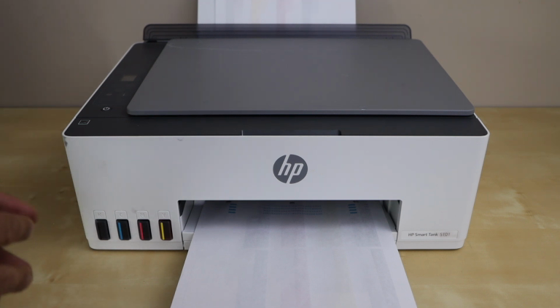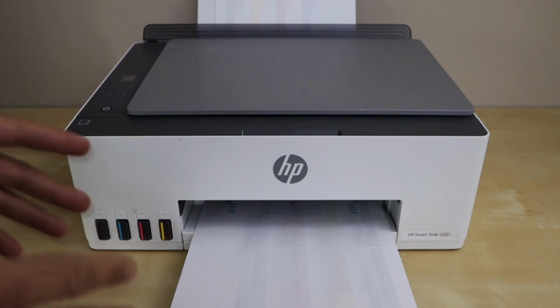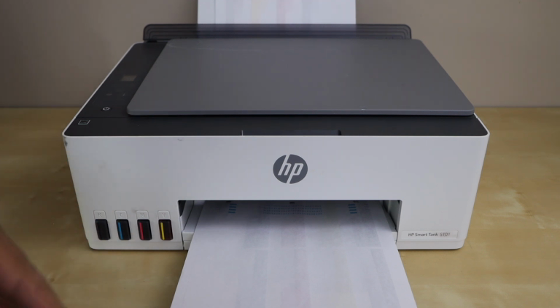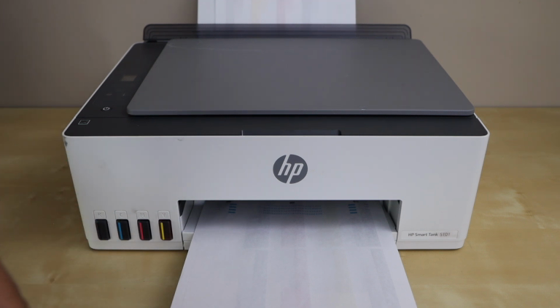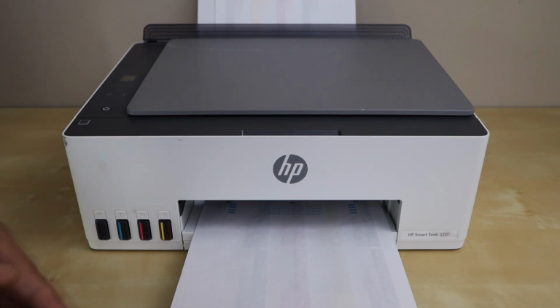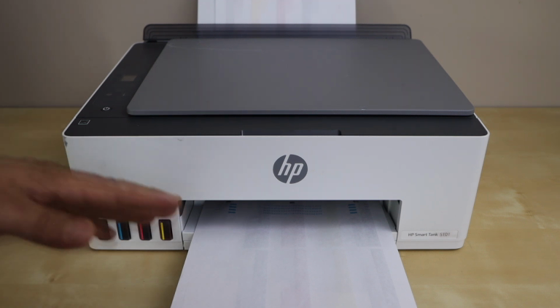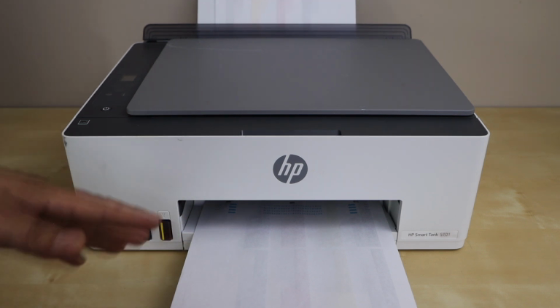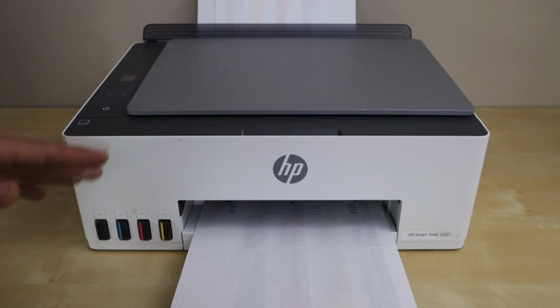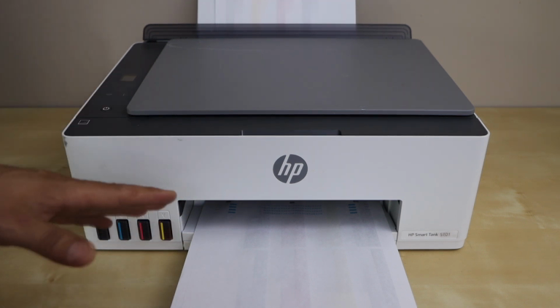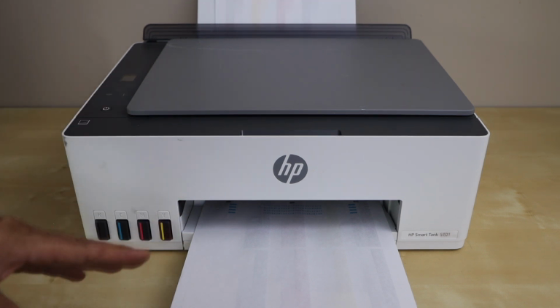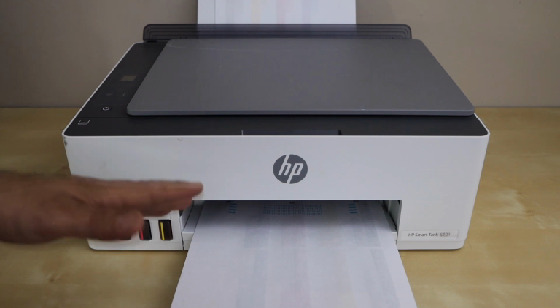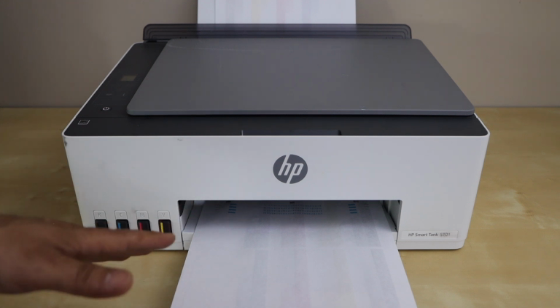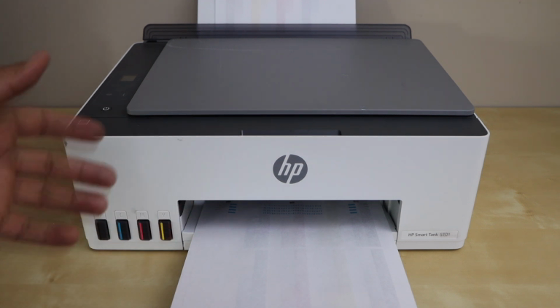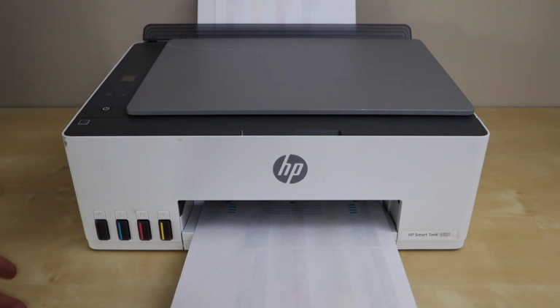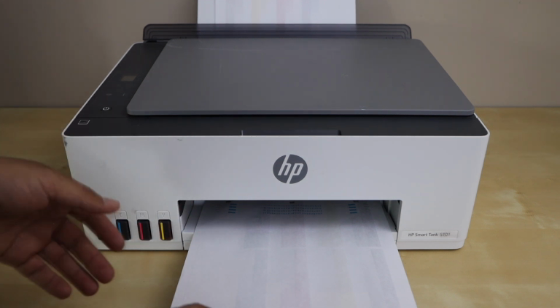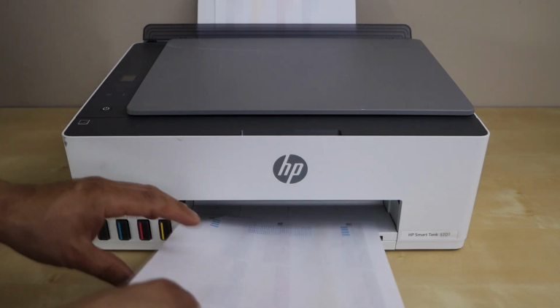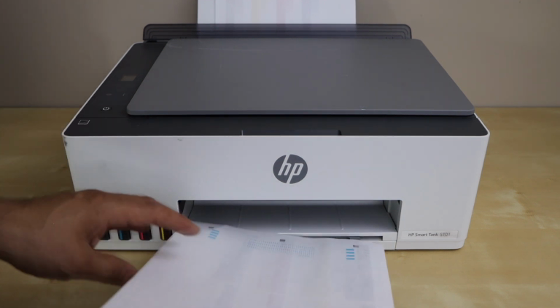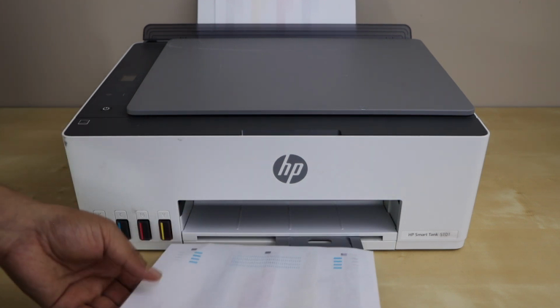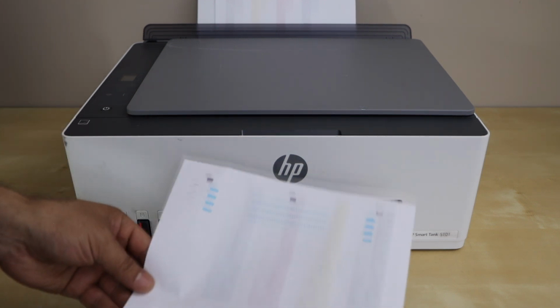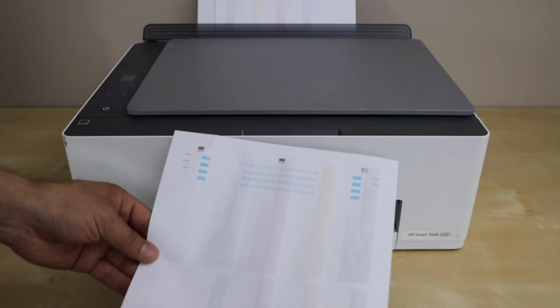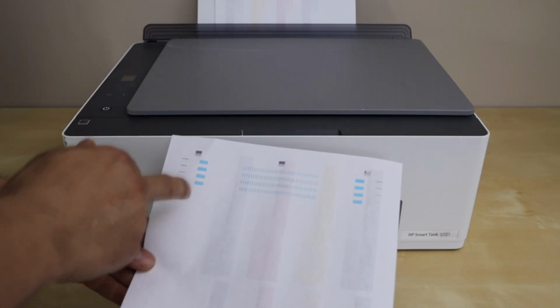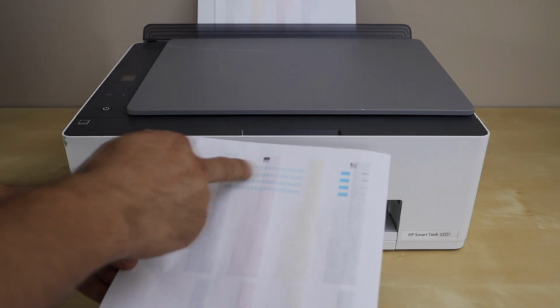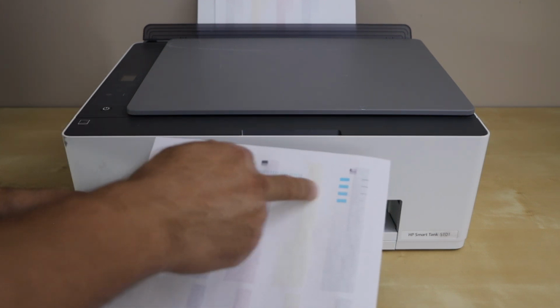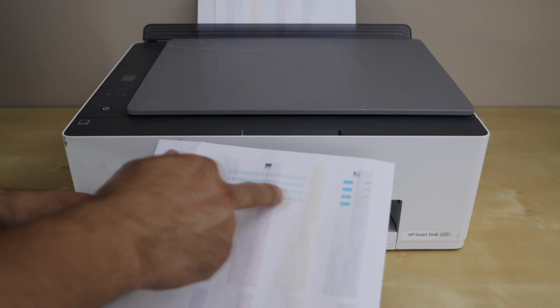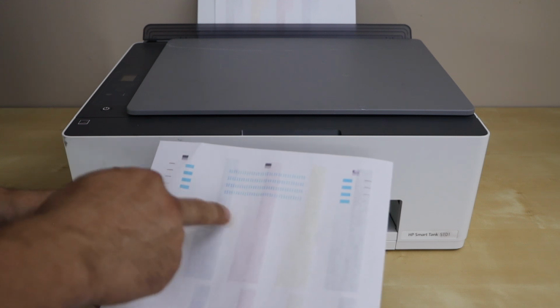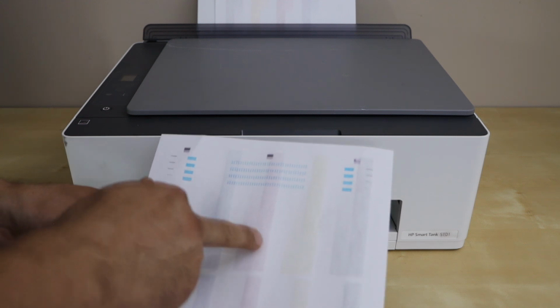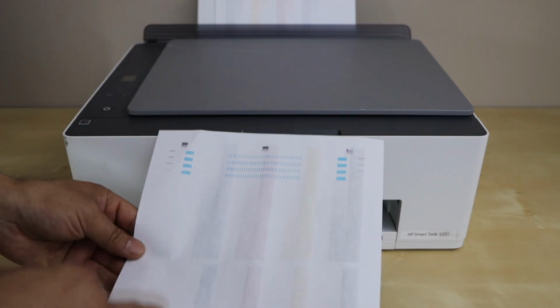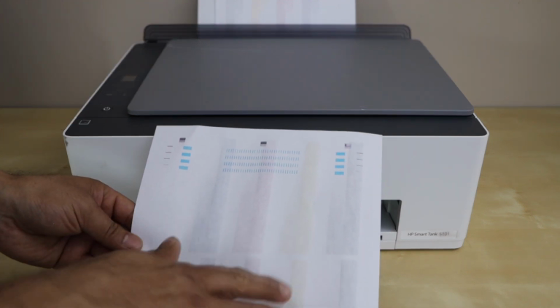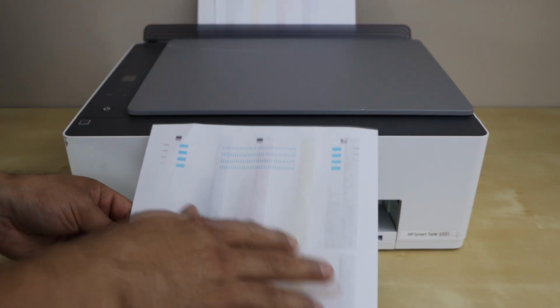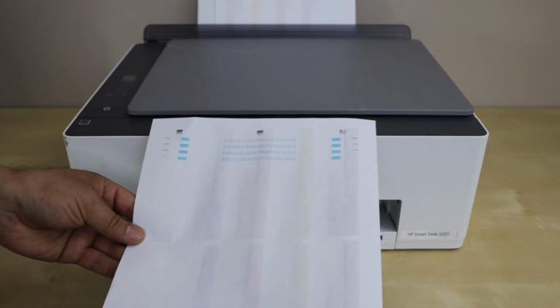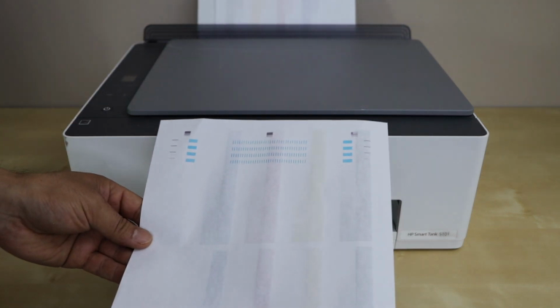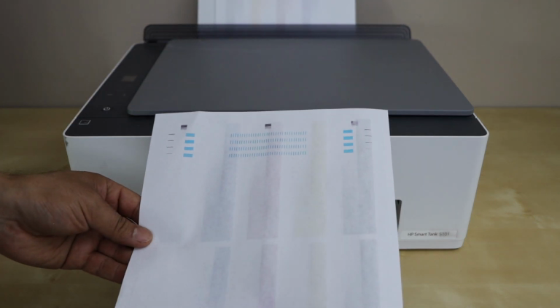You need to do the printhead cleaning if the printer is not printing all the inks. For example, in this printout we can see it has printed only a couple of things and missed all the other things.